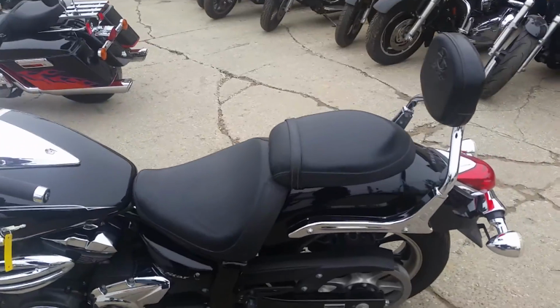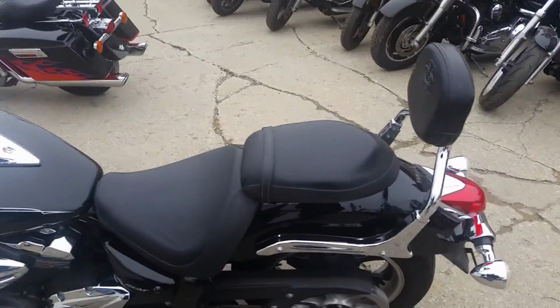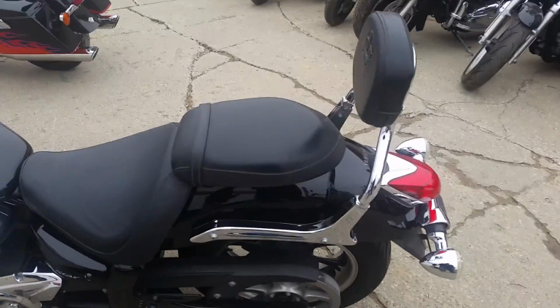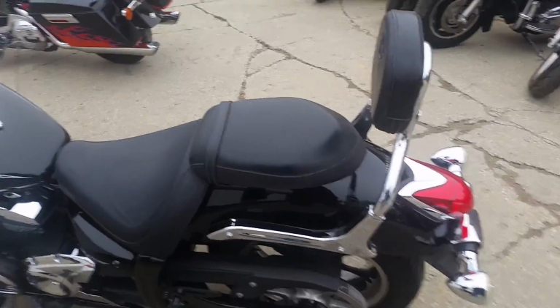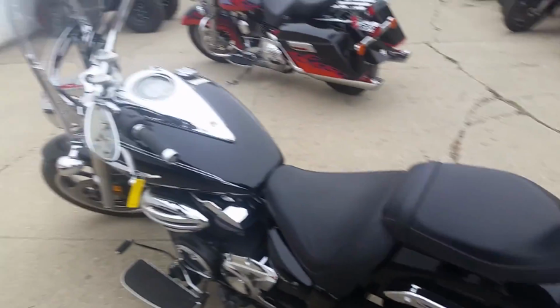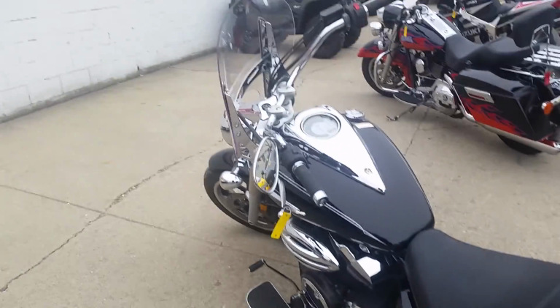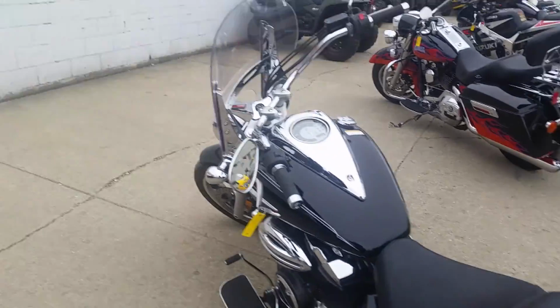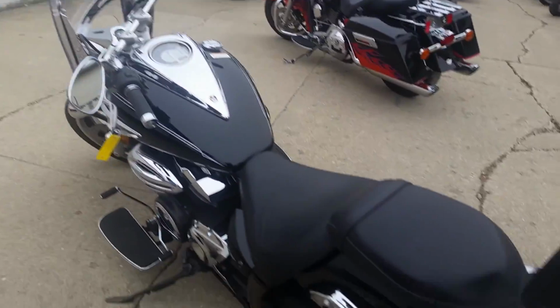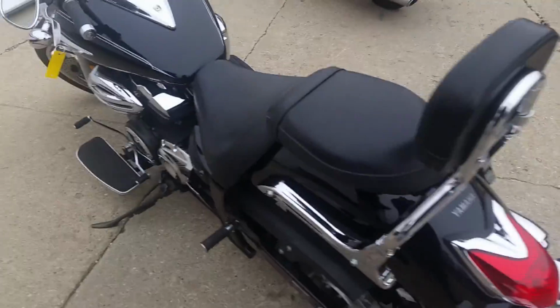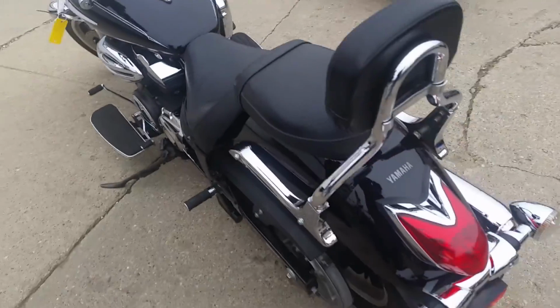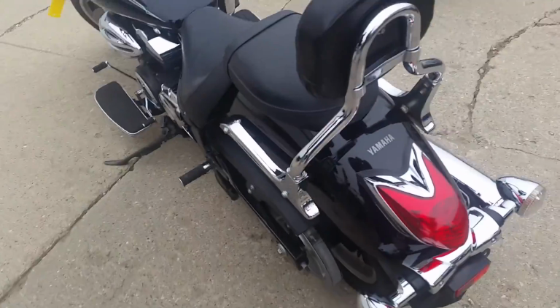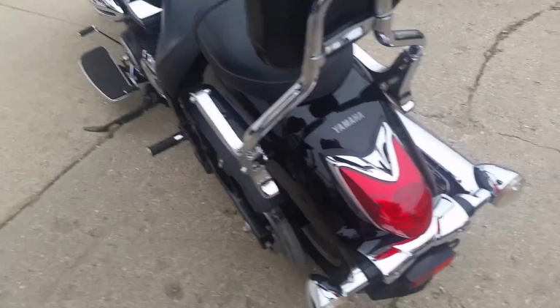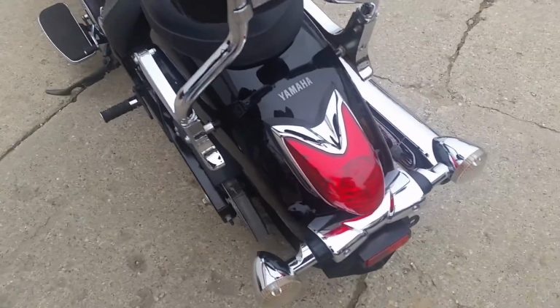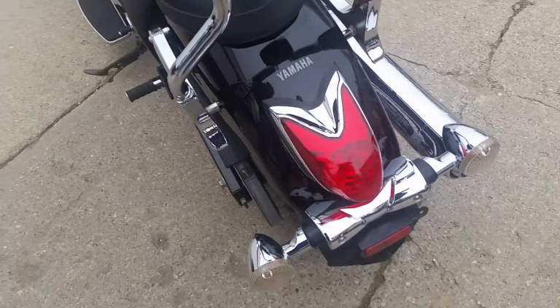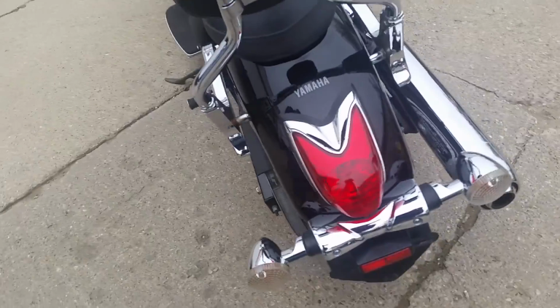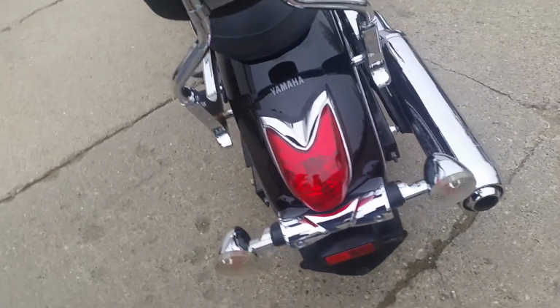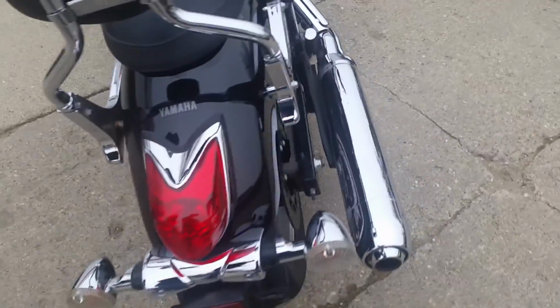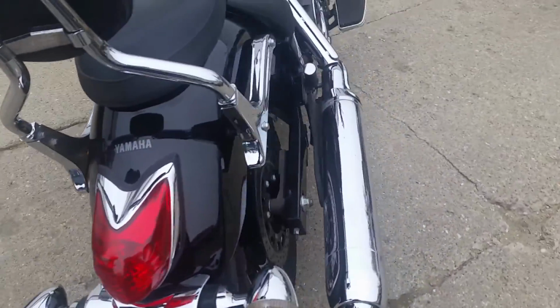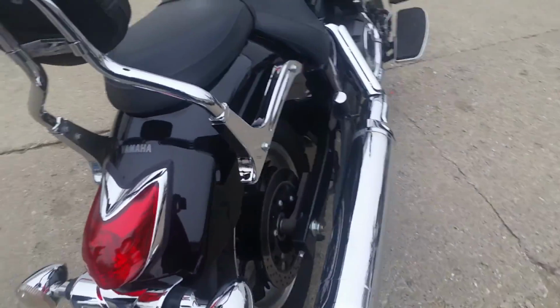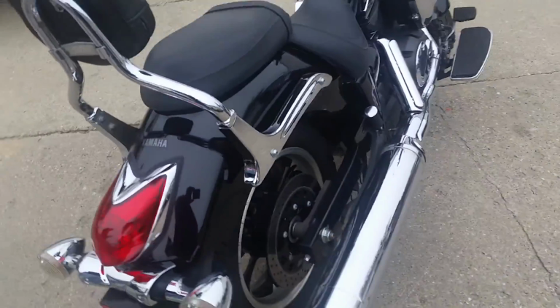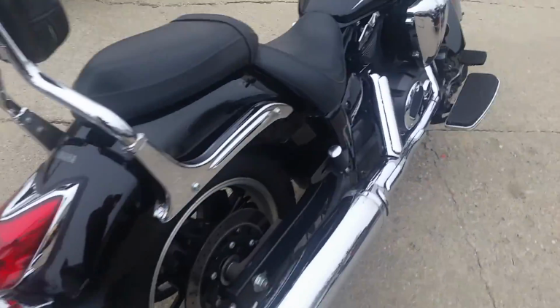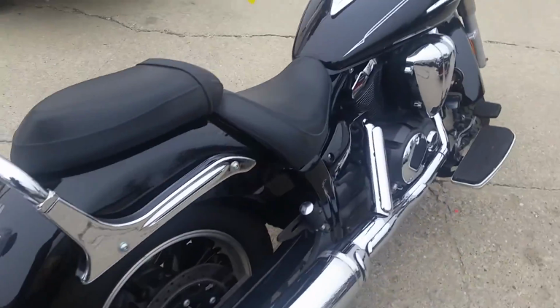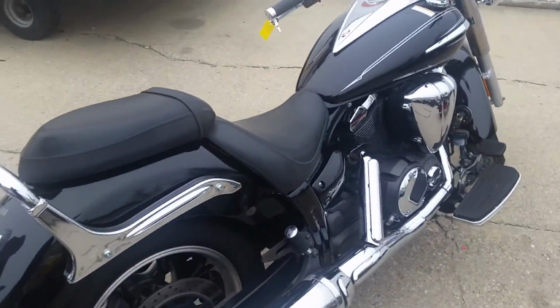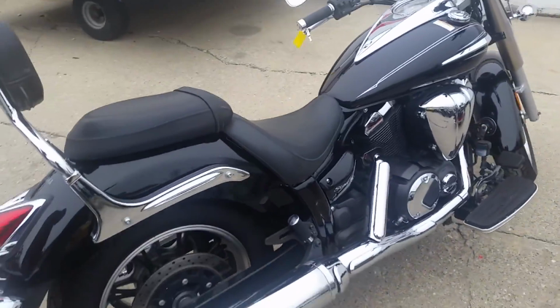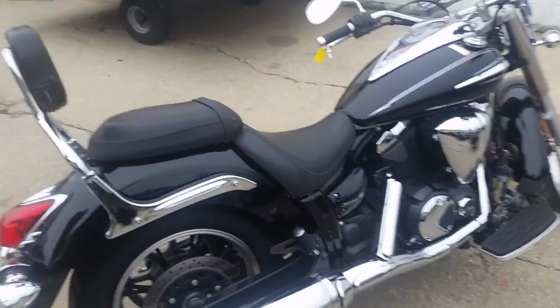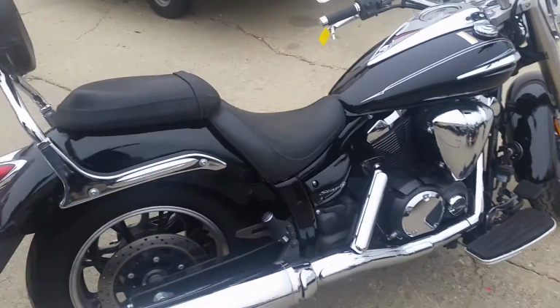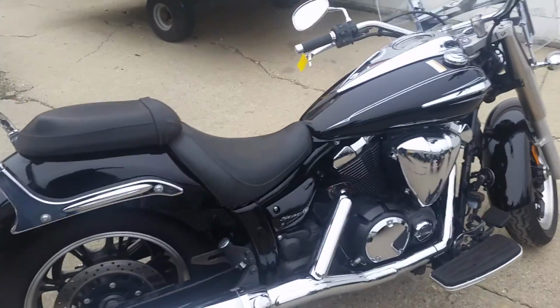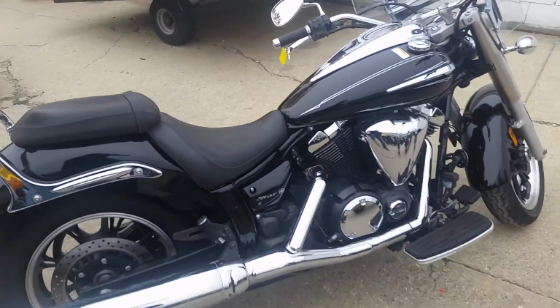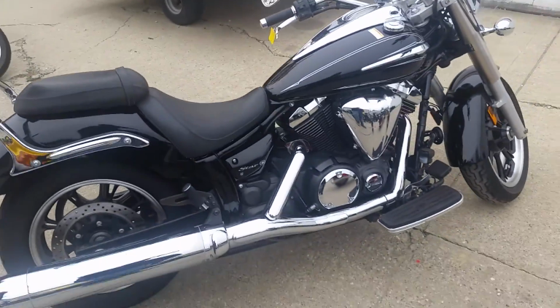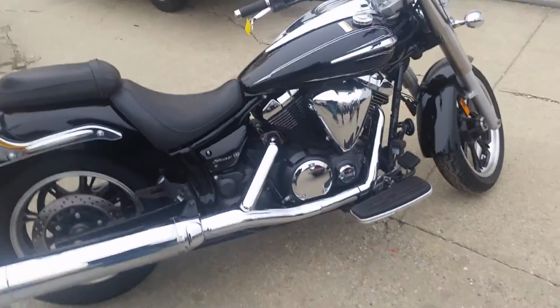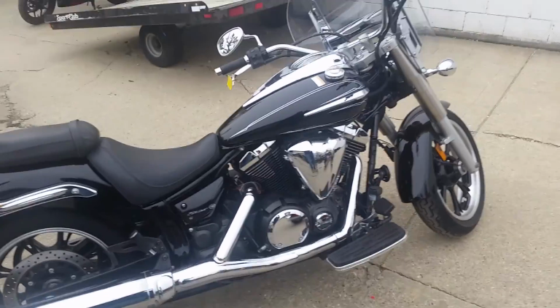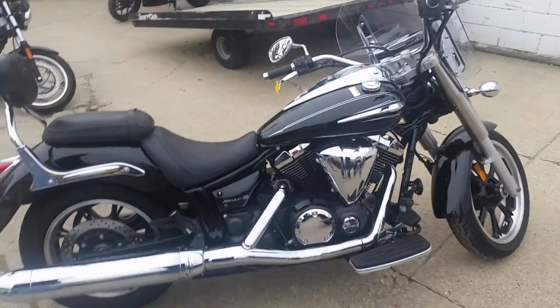Raven black paint is perfect, tons of chrome. It's got a windshield, backrest, and more. This bike's just been inspected at an authorized Yamaha dealership. It's been certified and includes a one-year warranty.